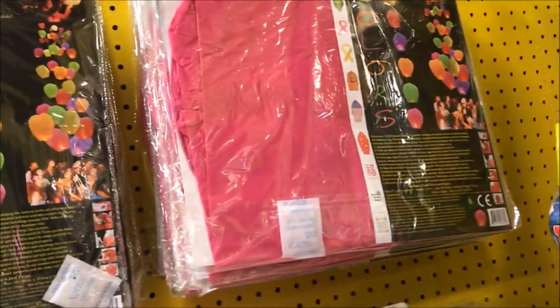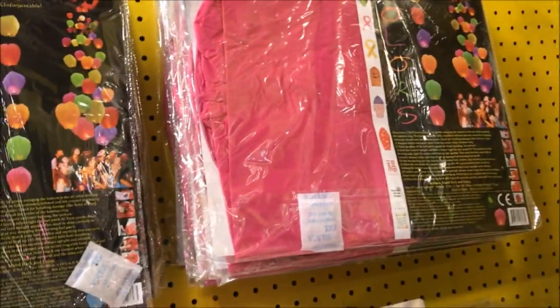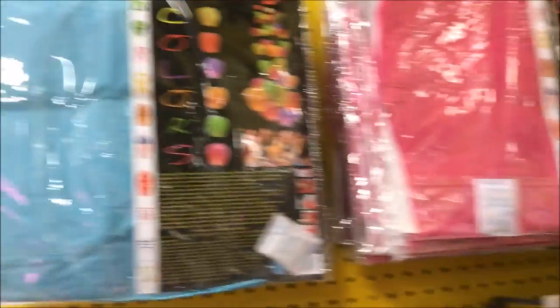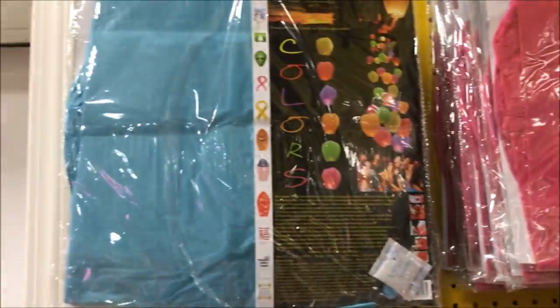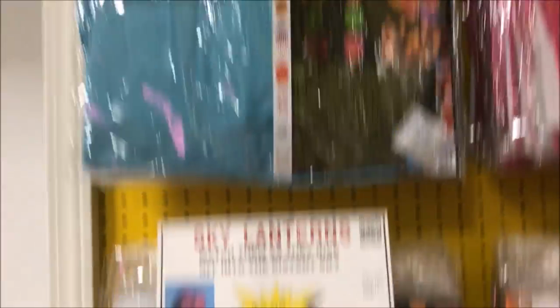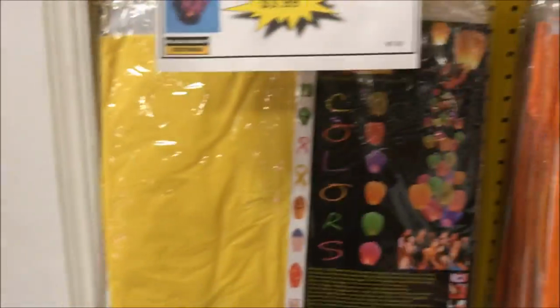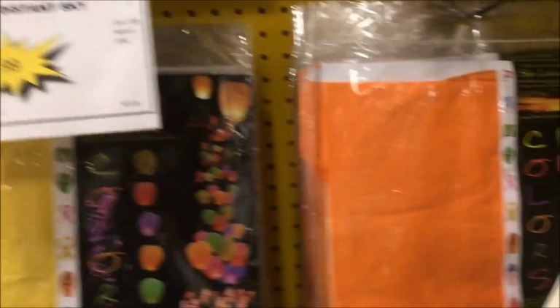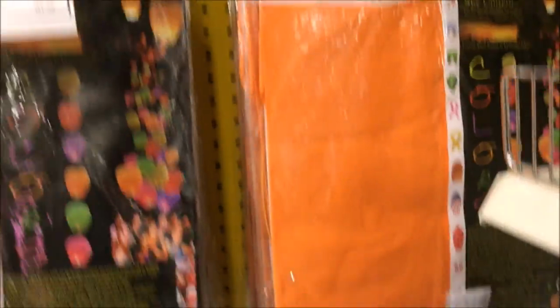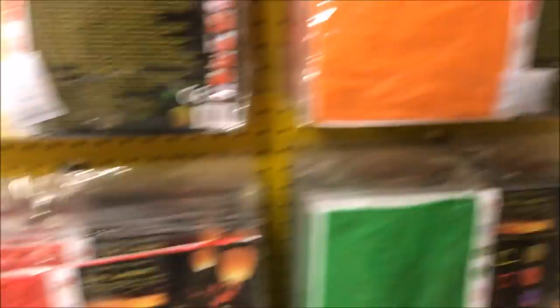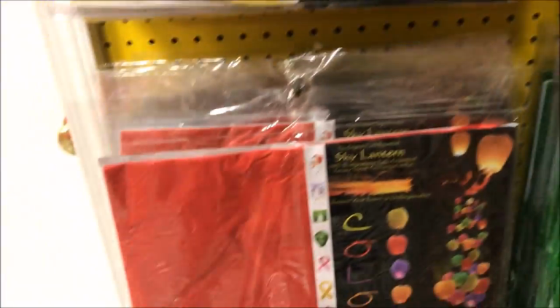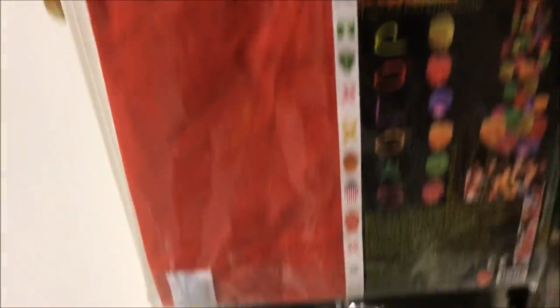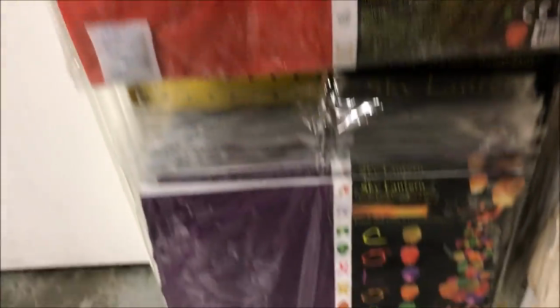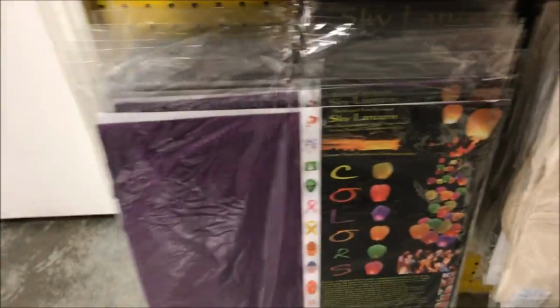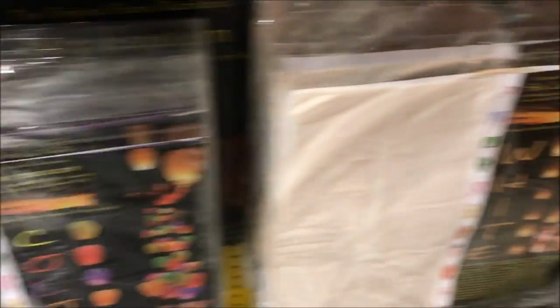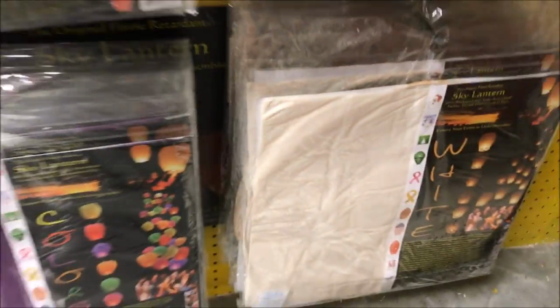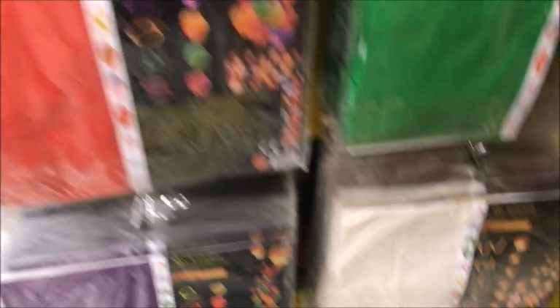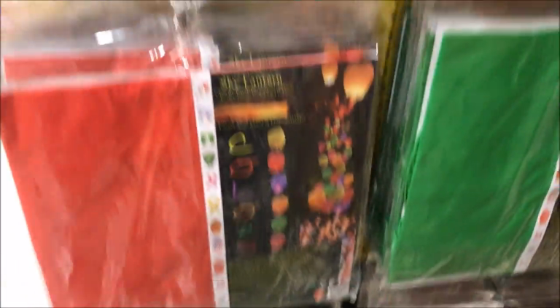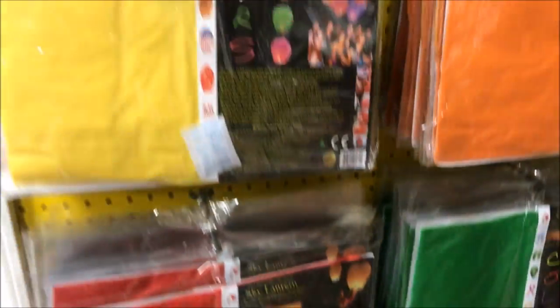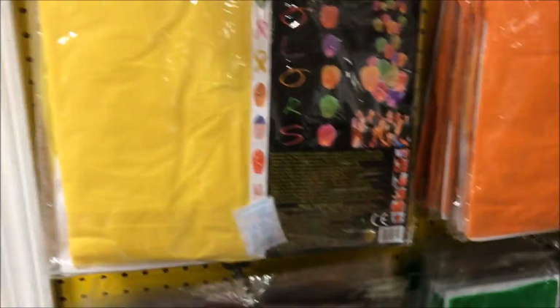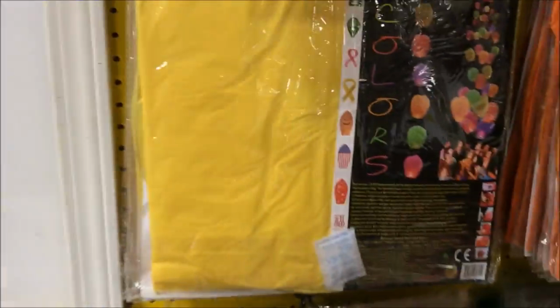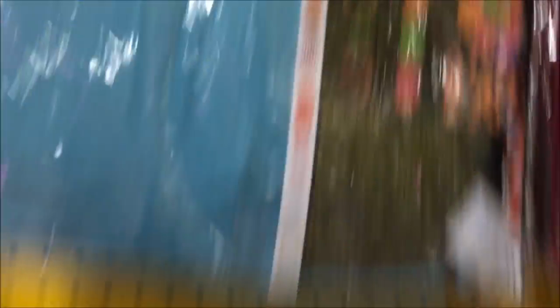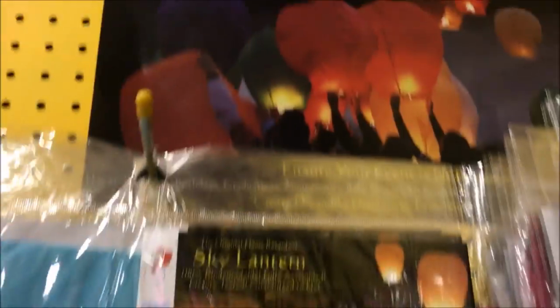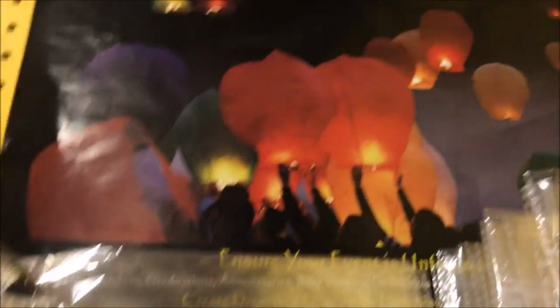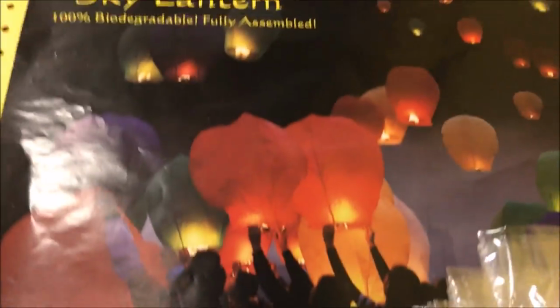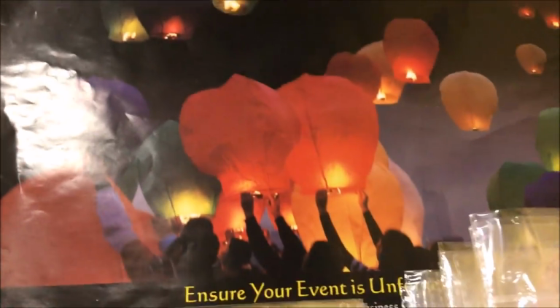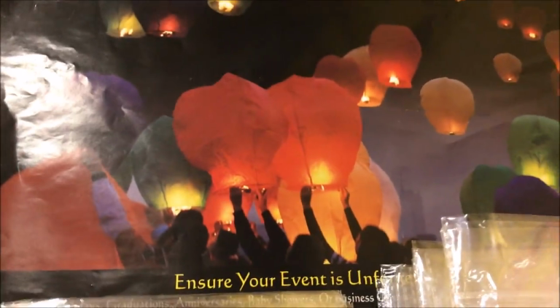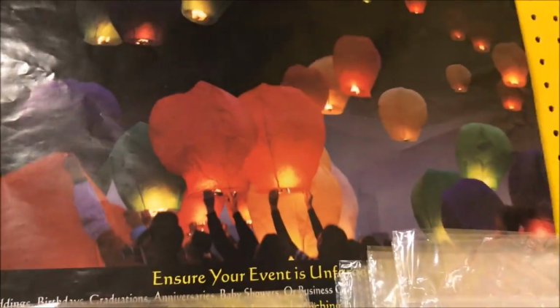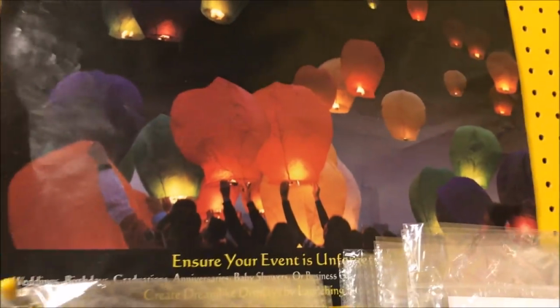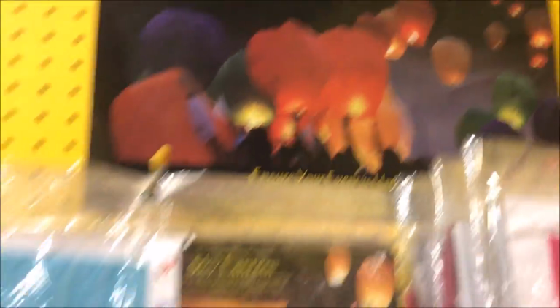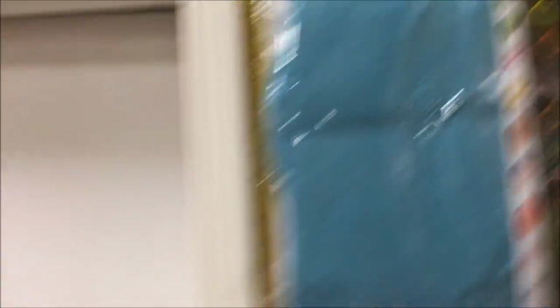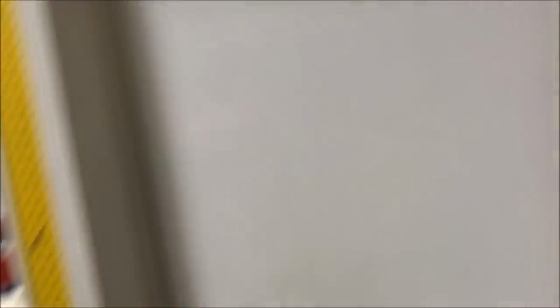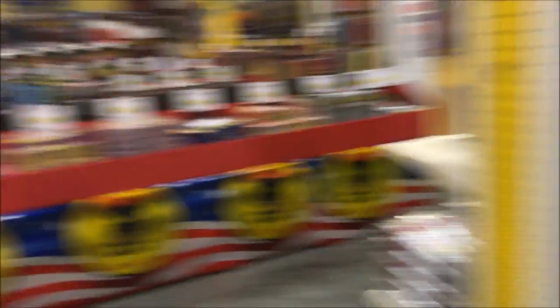And then look at all these sky lanterns they have here — they have pink, sky blue, yellow, orange, green, red, purple, and white. They have pretty much every color you can see up there. So it's pretty cool.